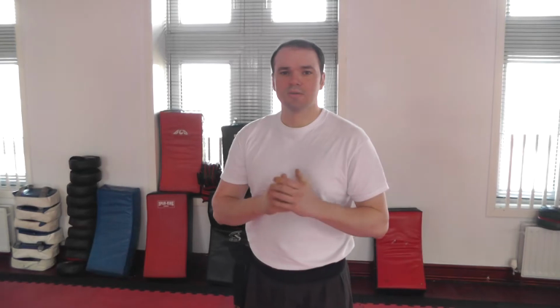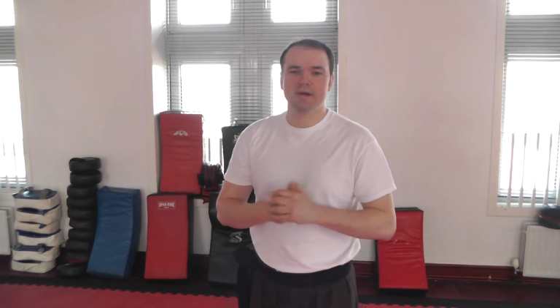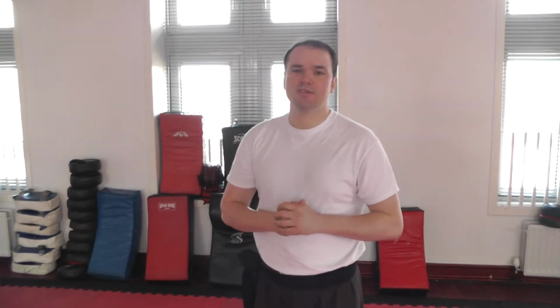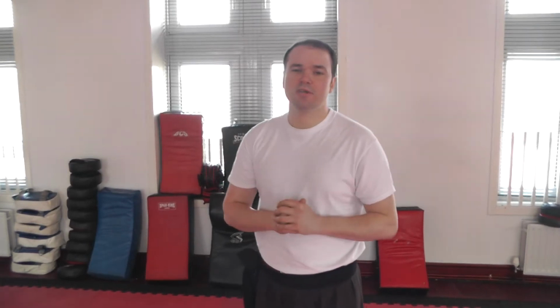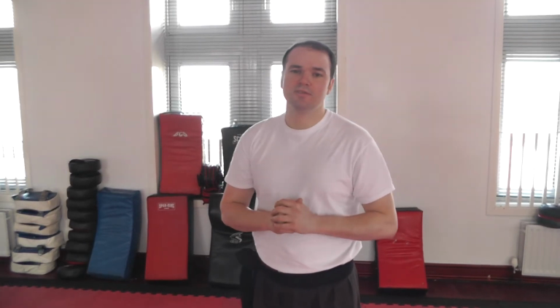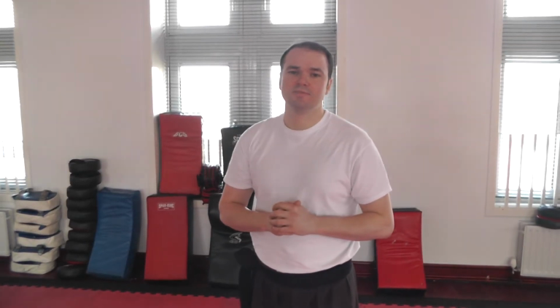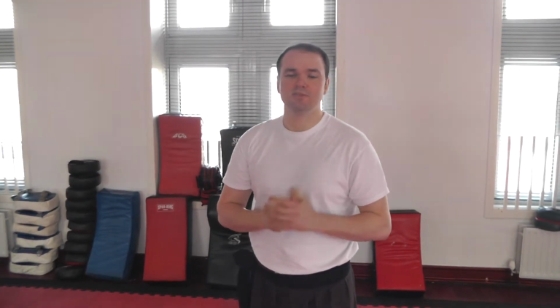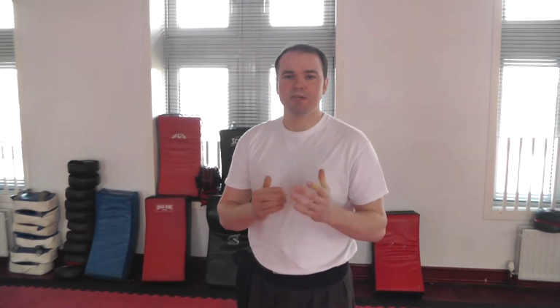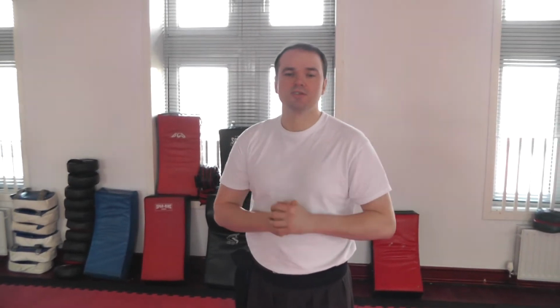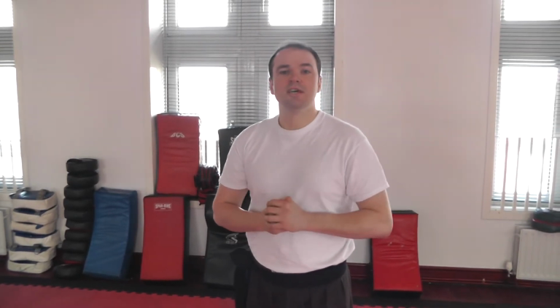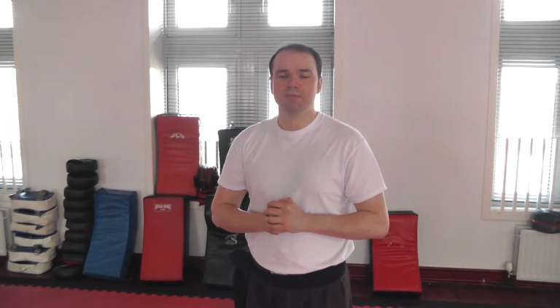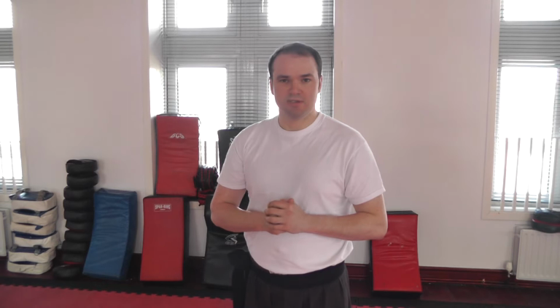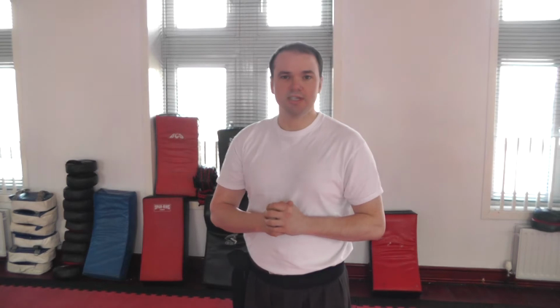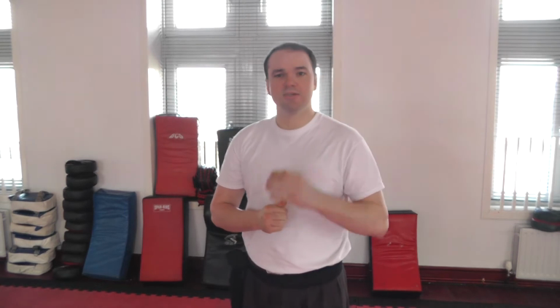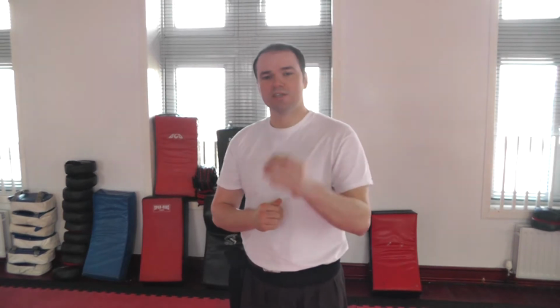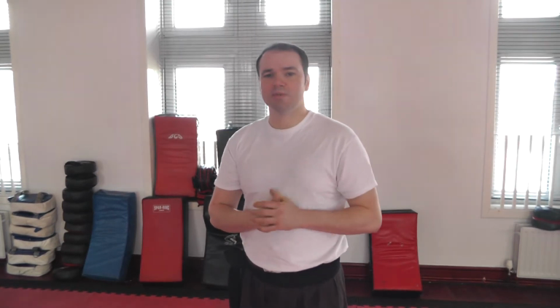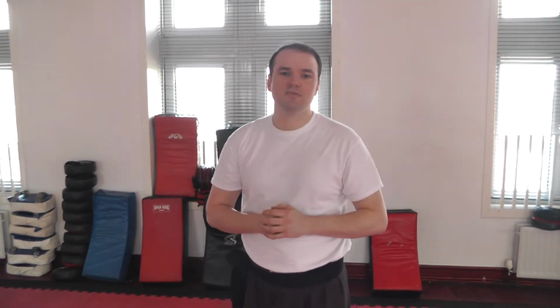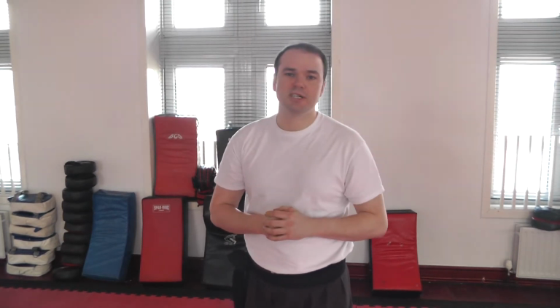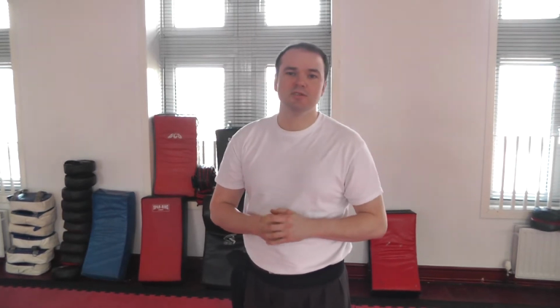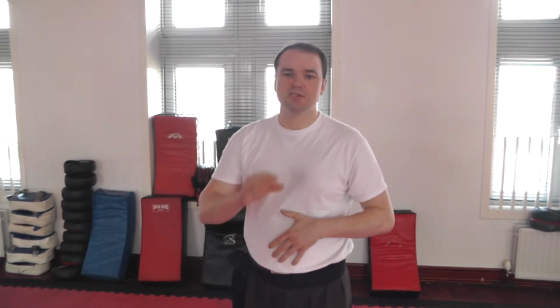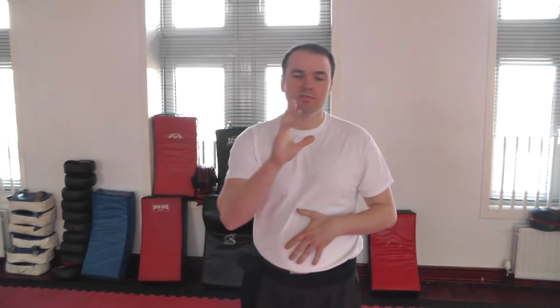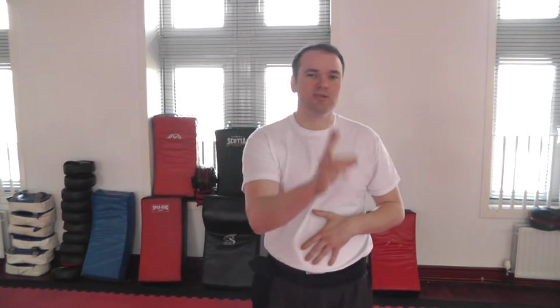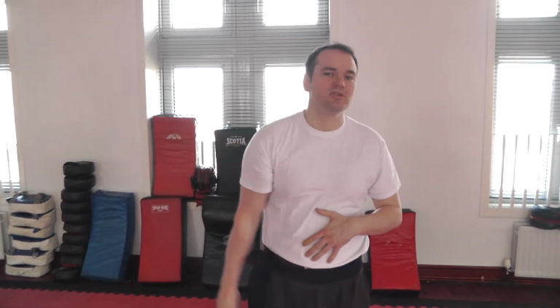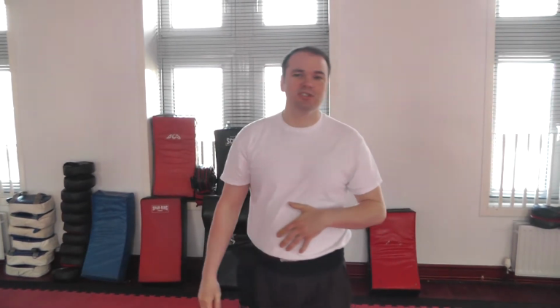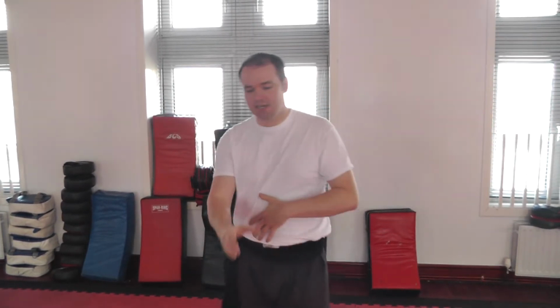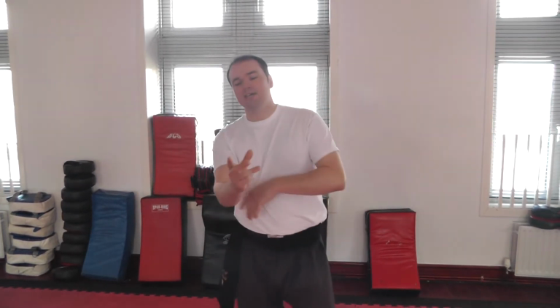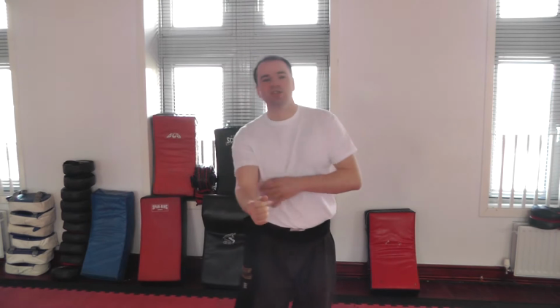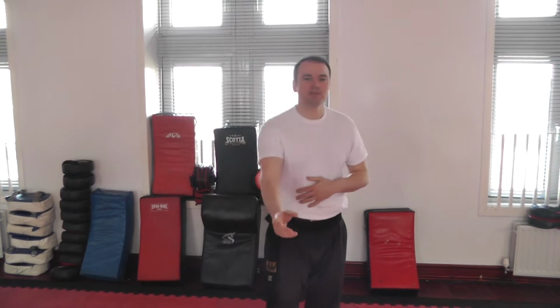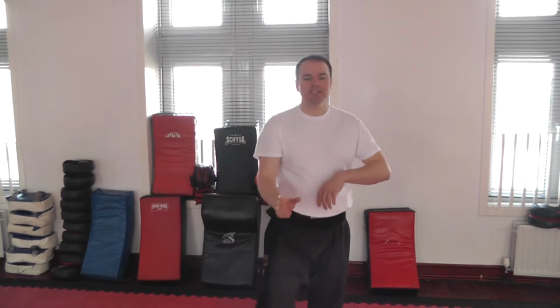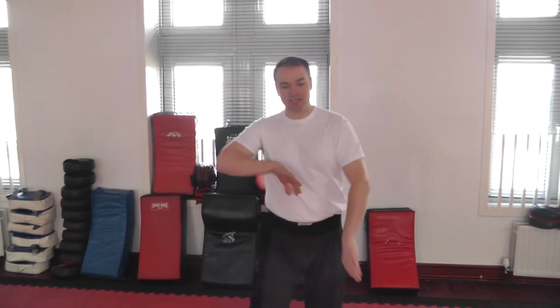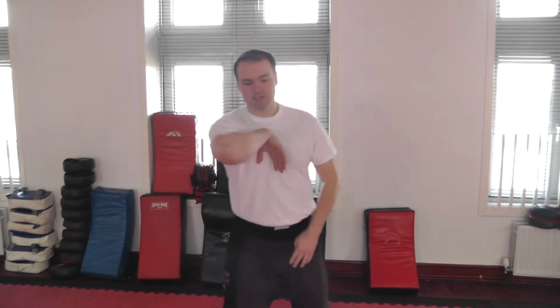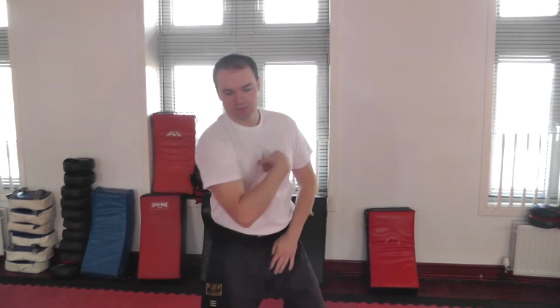Welcome back to Breakthrough Two Minute Breakthroughs. My name is Sifa Ali Blakey. I'm going to give you another application from Tai Chi. This motion that we're using today is called the Master Gathers His Coat.